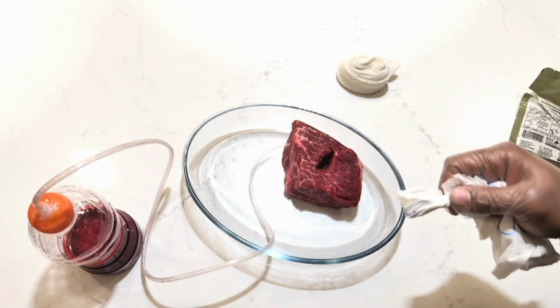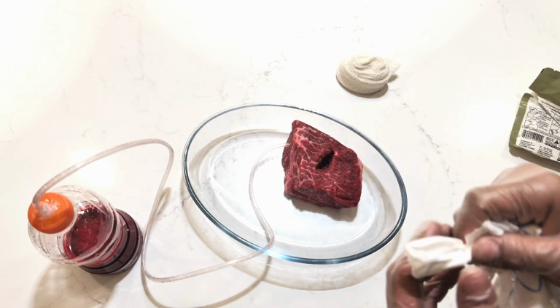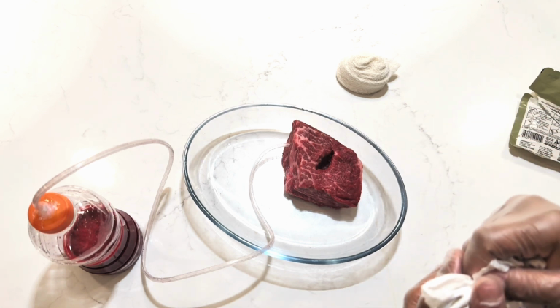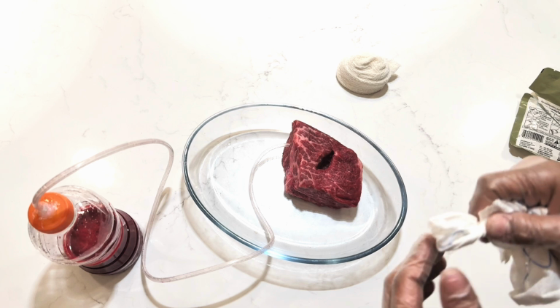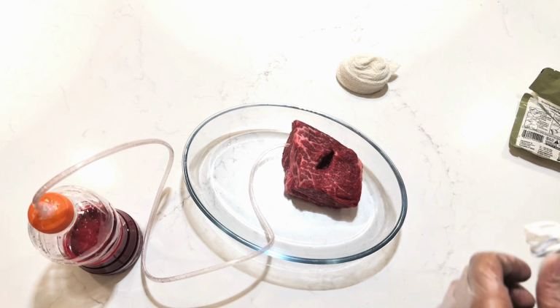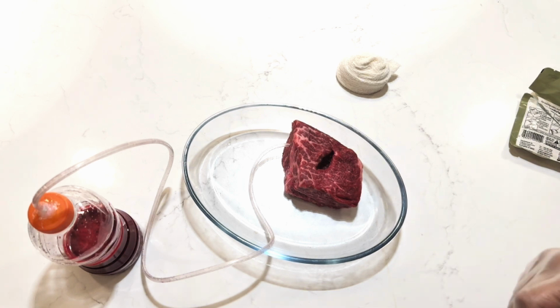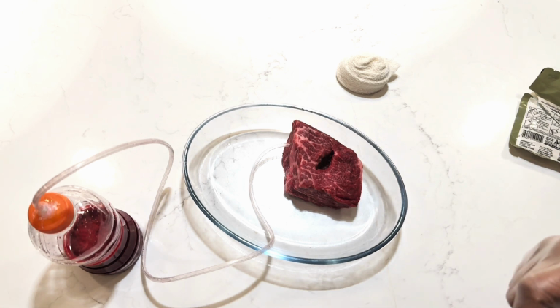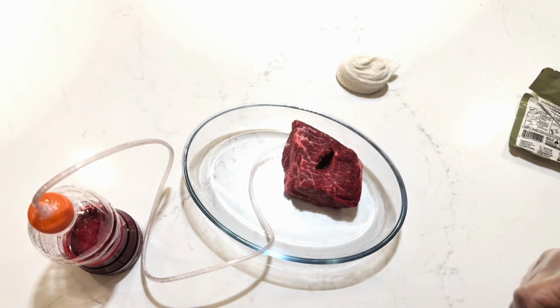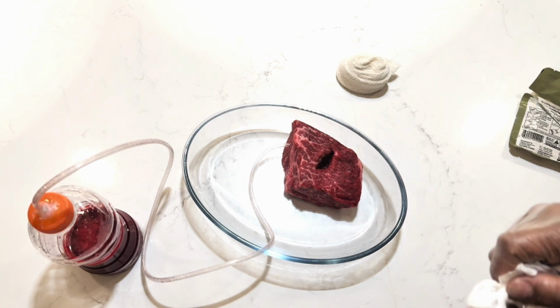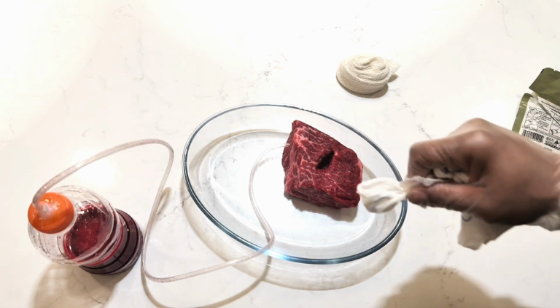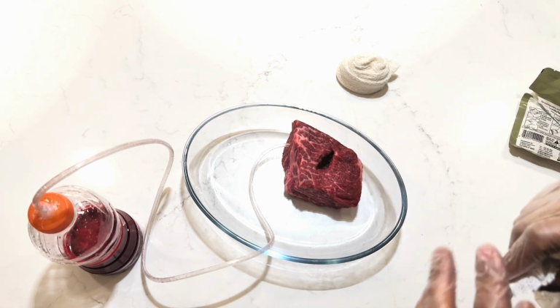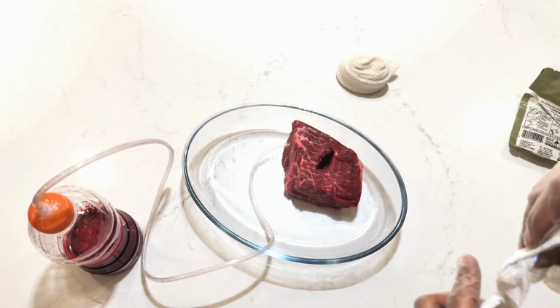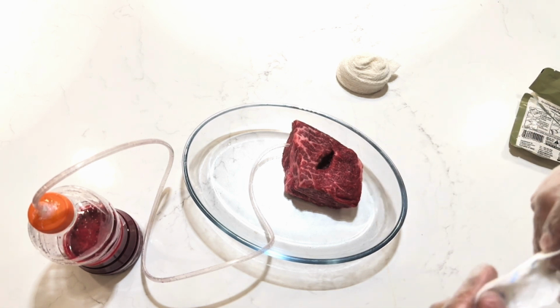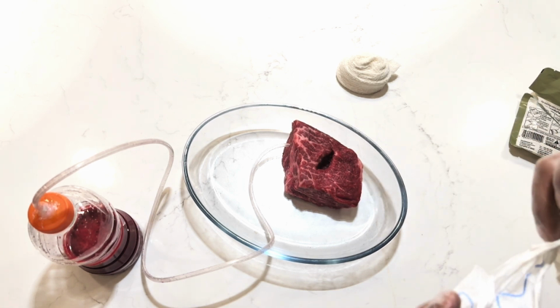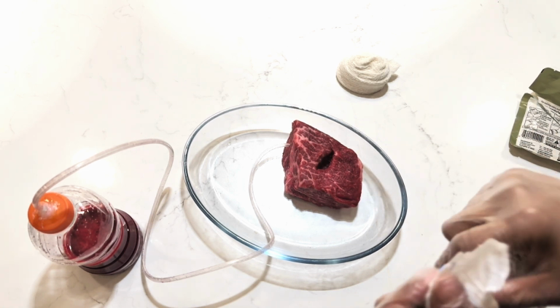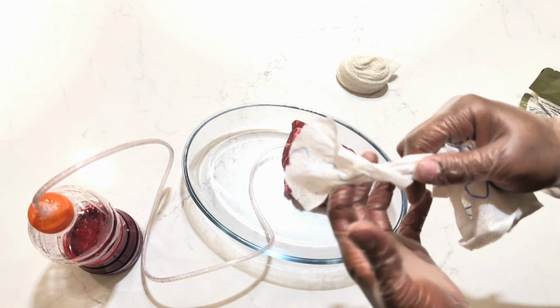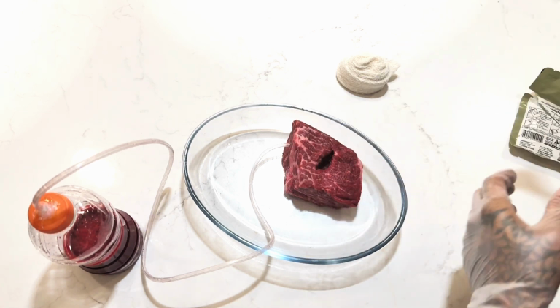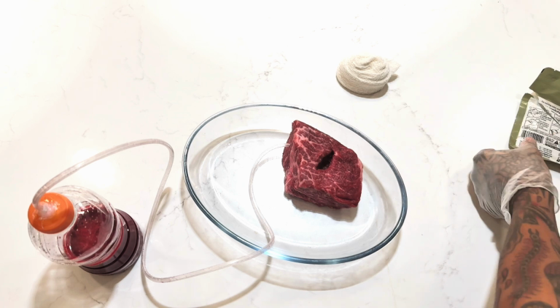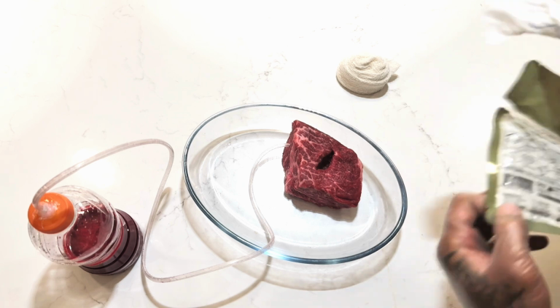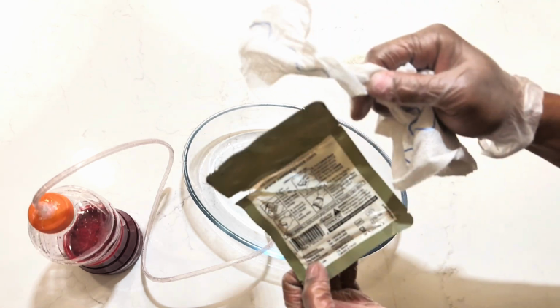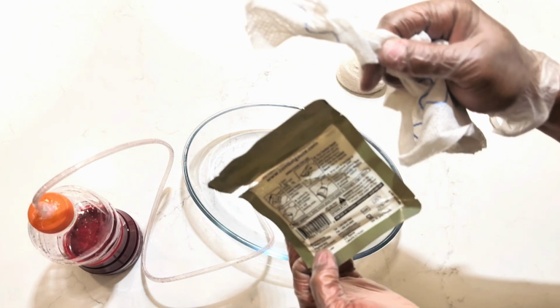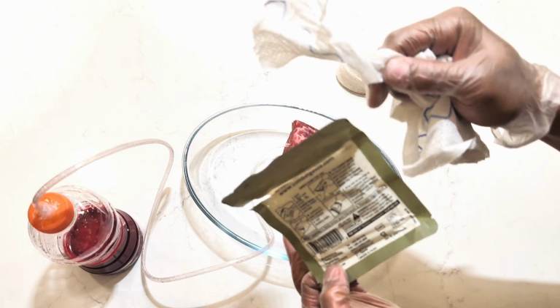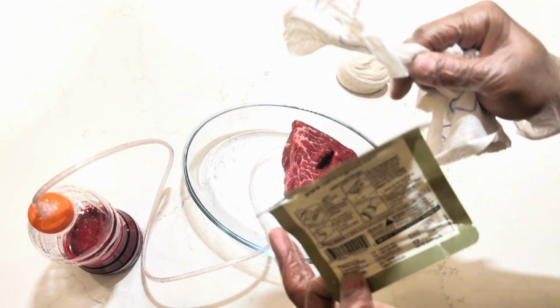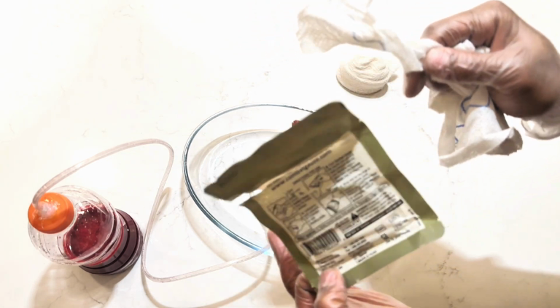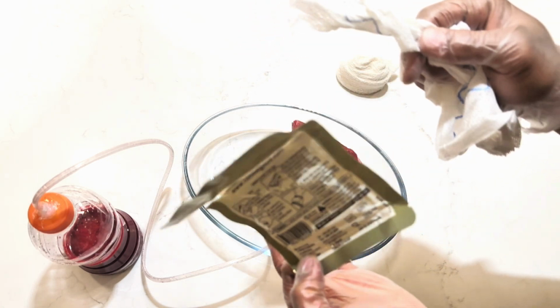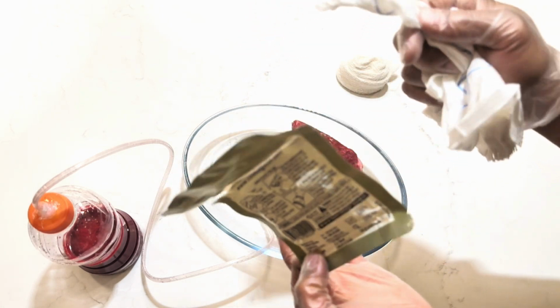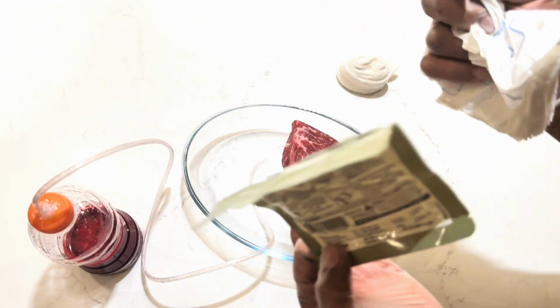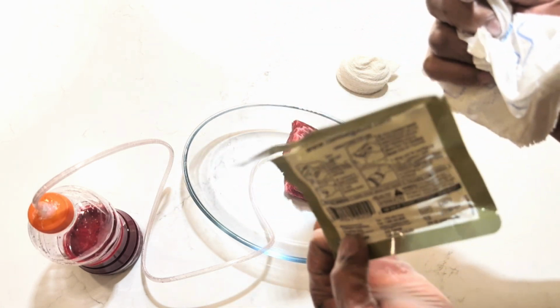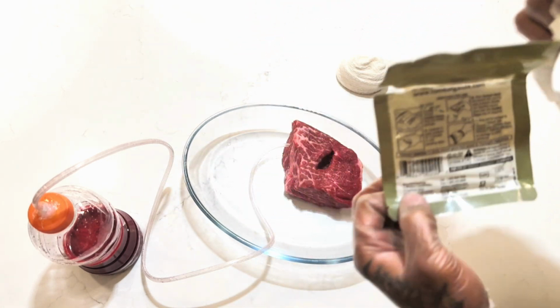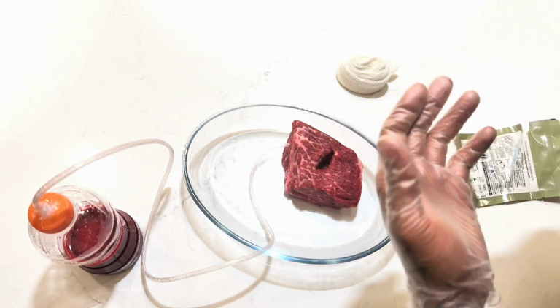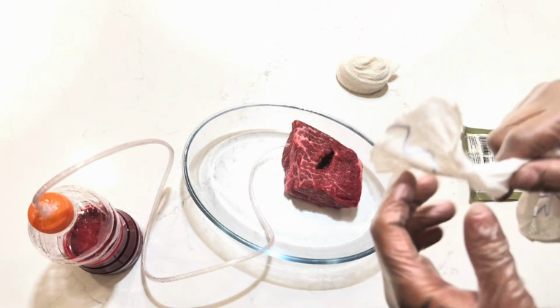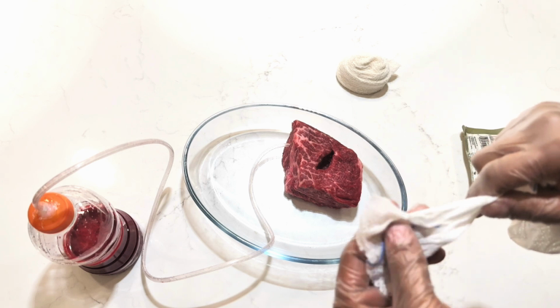That's exactly what we're going to do here using the simulated wound packer. I'm going to have my assistant pump the blood into the wound as we pack this shortly. But this is essentially what the gauze is going to look like after you take it out of the package — almost exactly identical to how it looks brand new, if not identical.